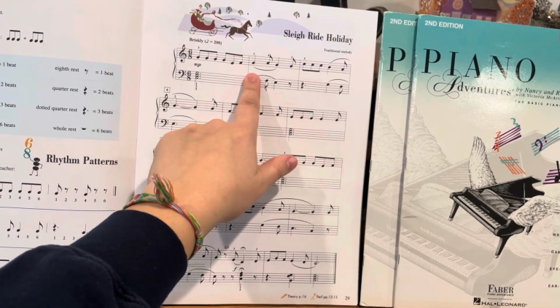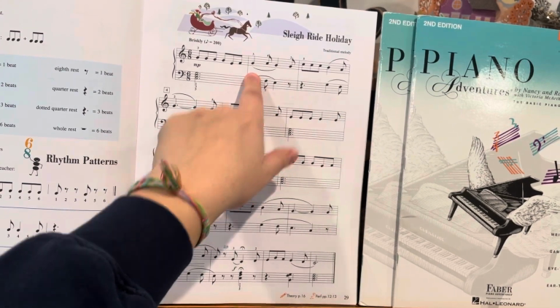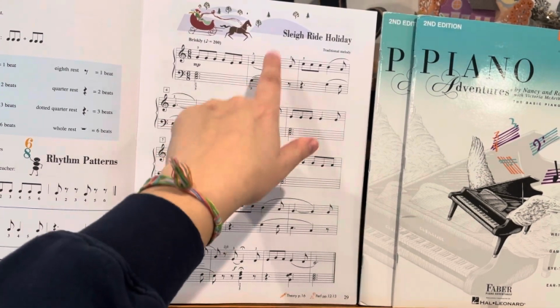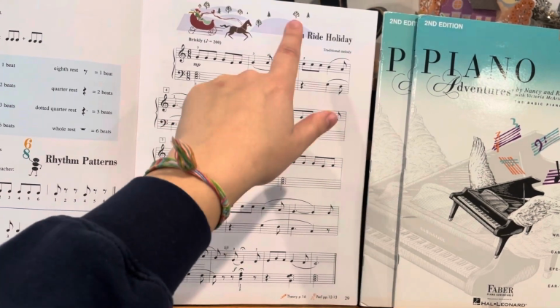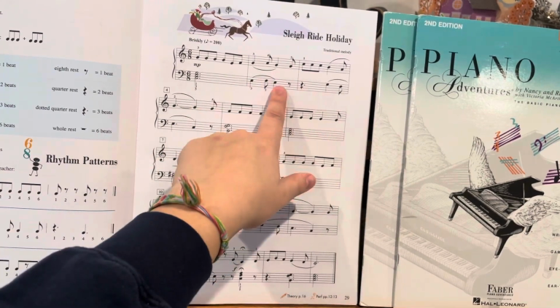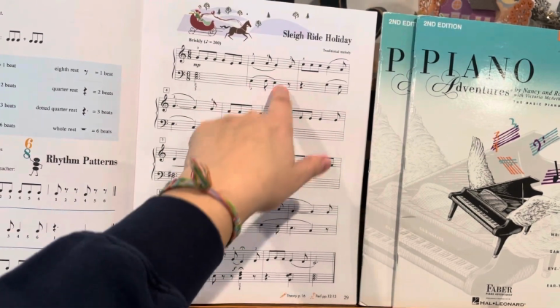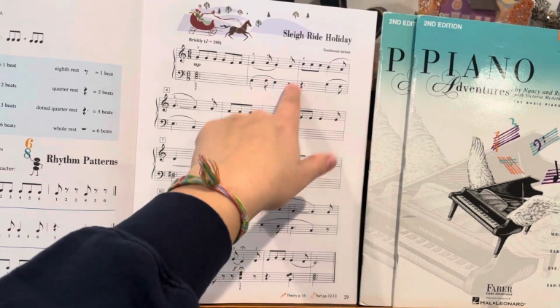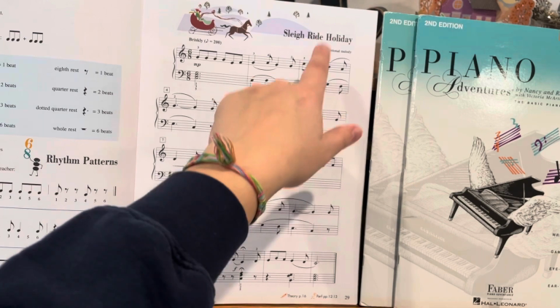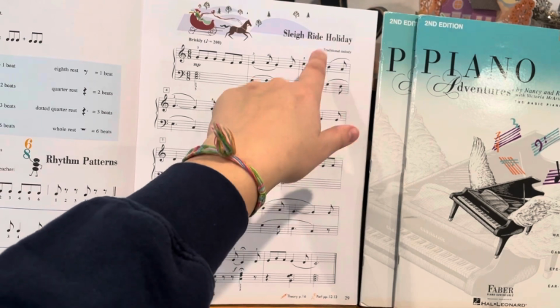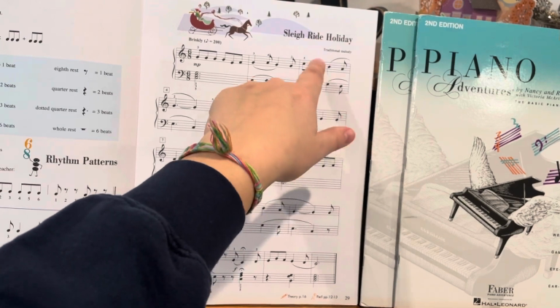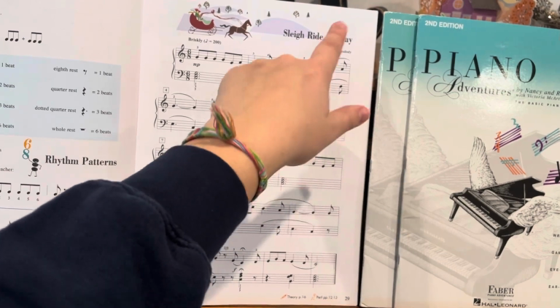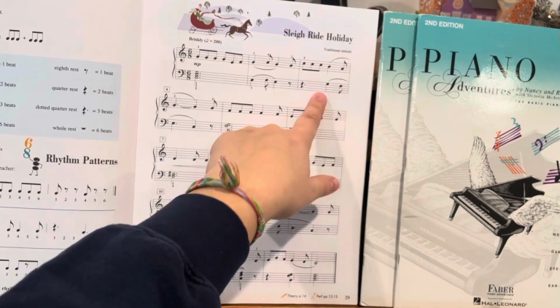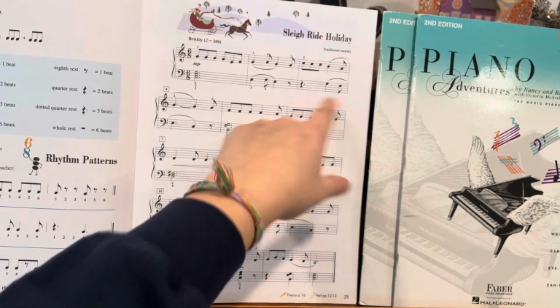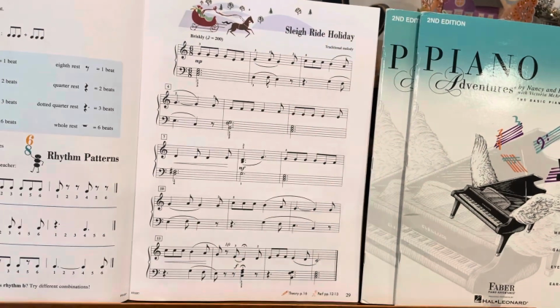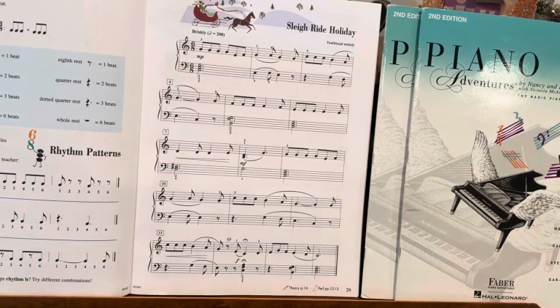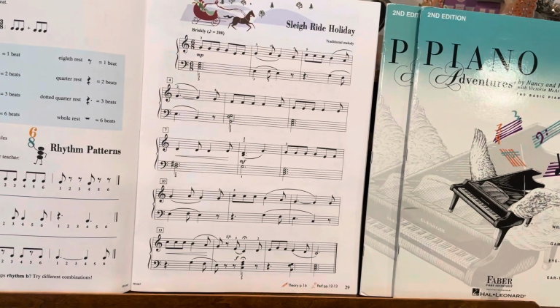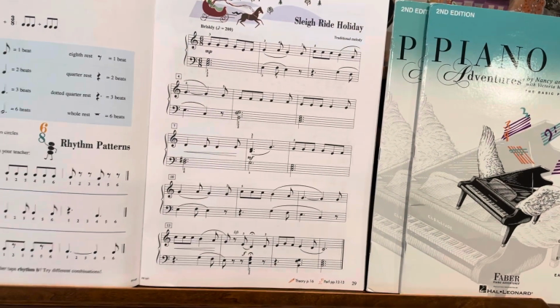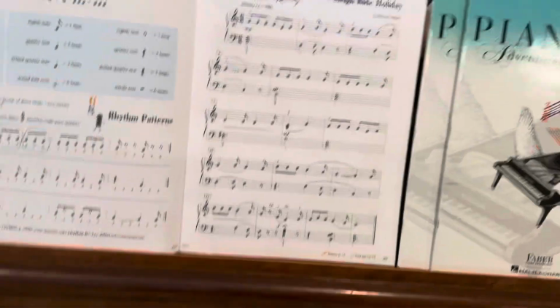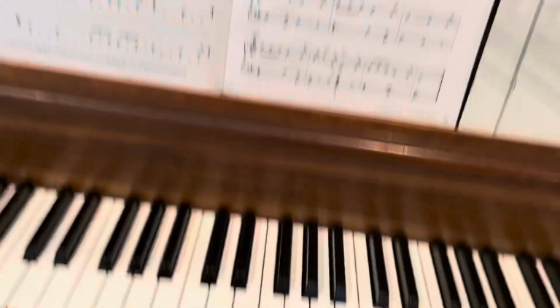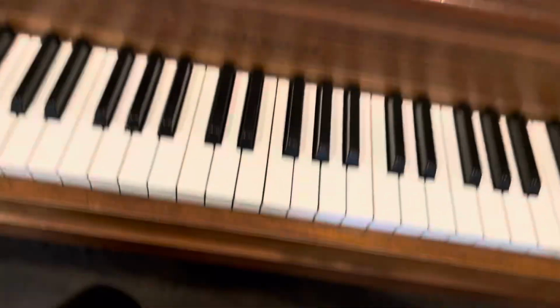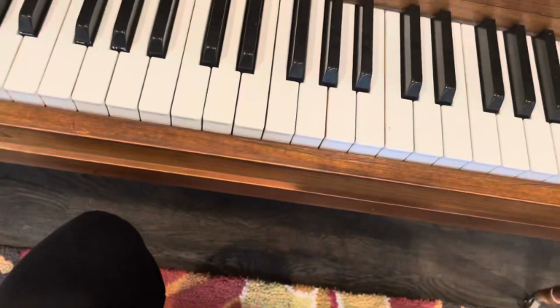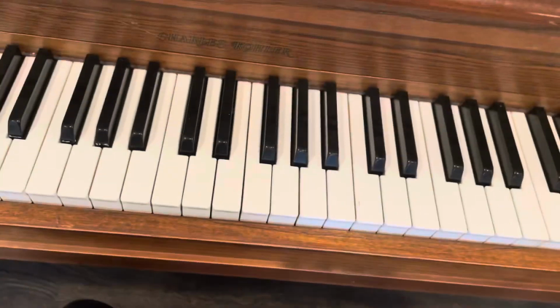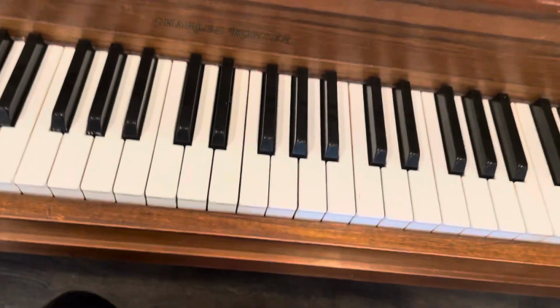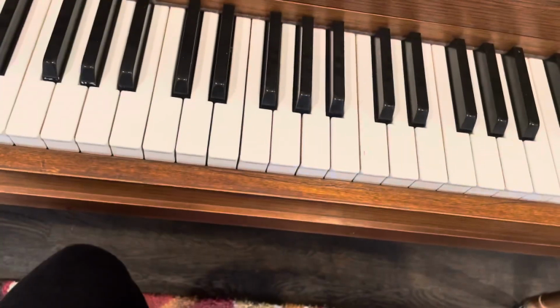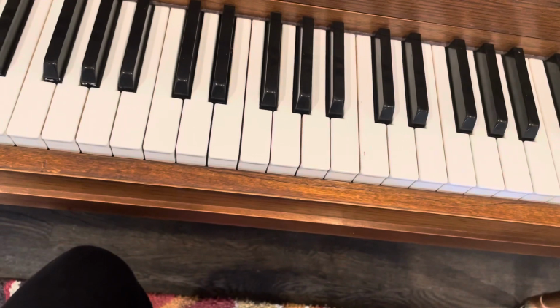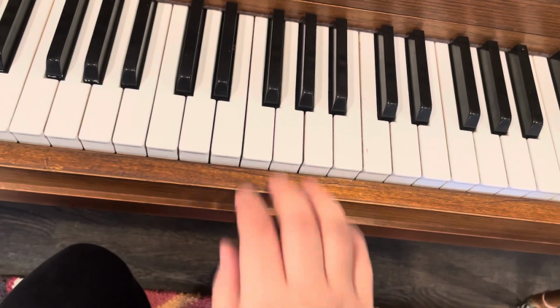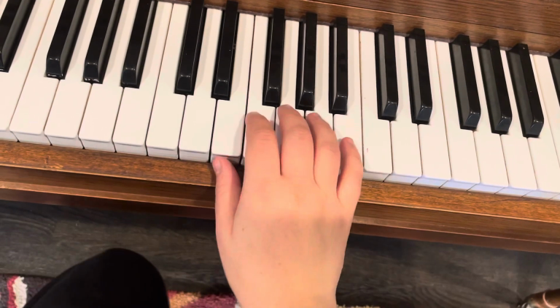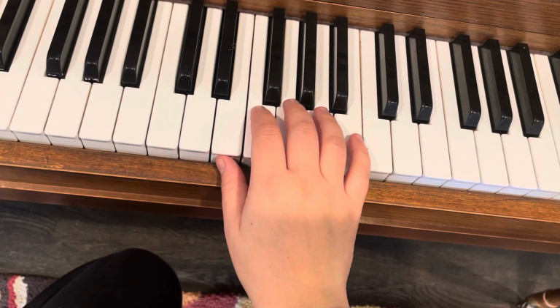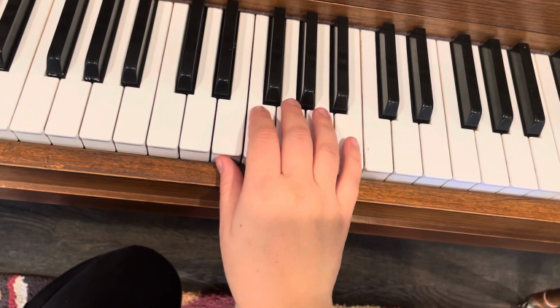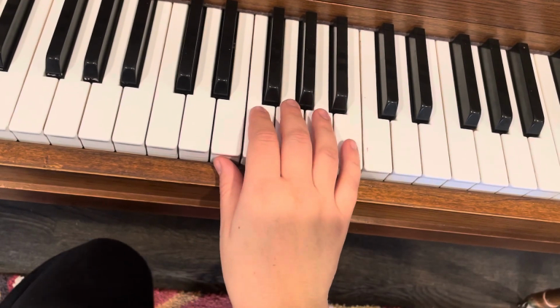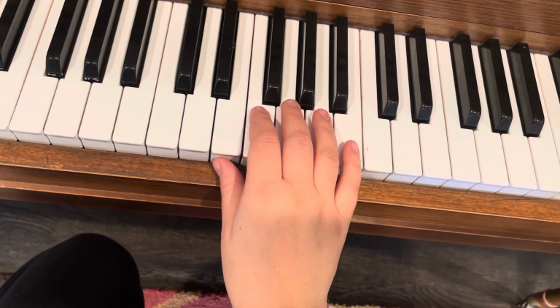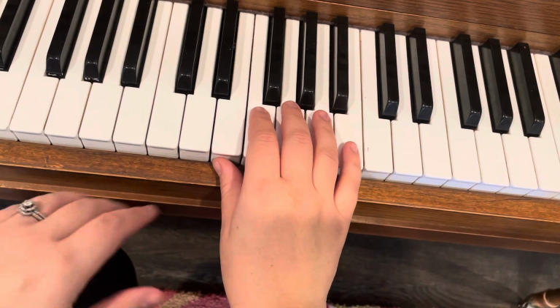Slow, quick, slow, quick, quick, quick, quick, slow. So just make sure you keep them nice and crisp, with a clear difference between those.